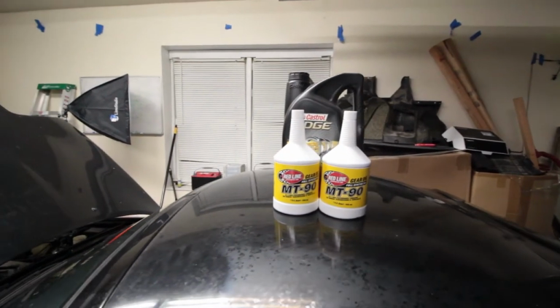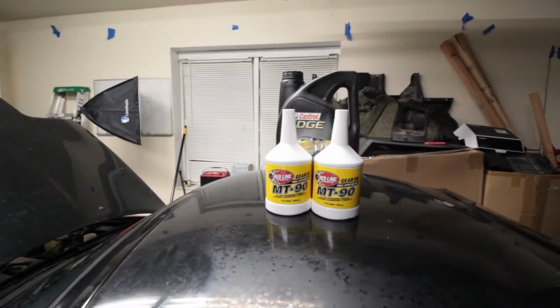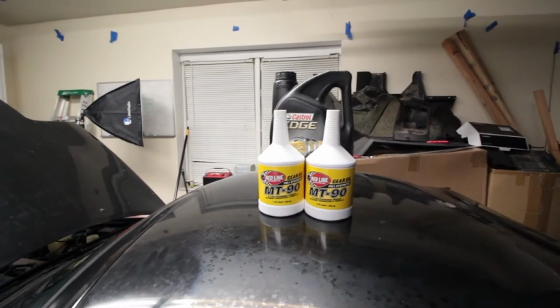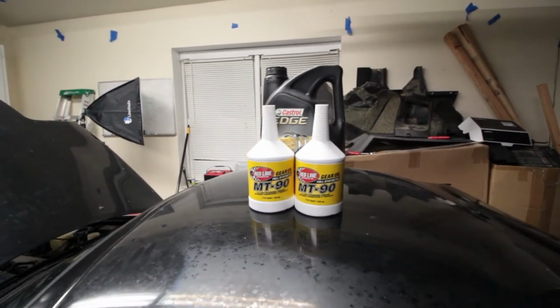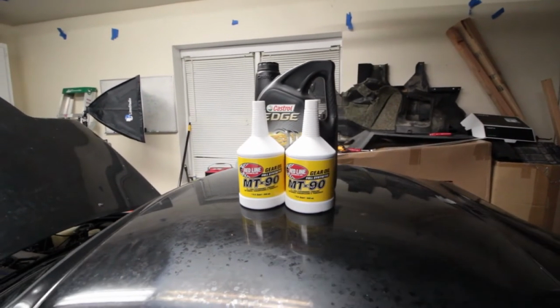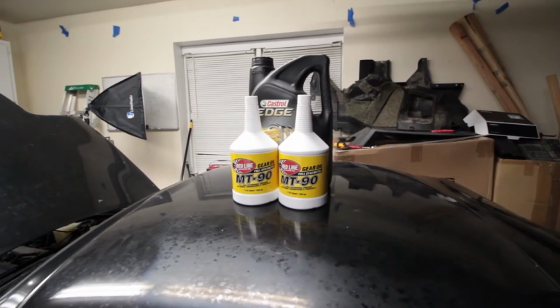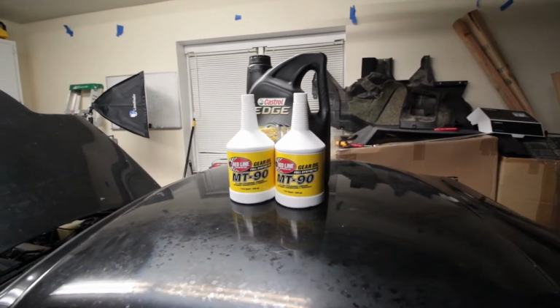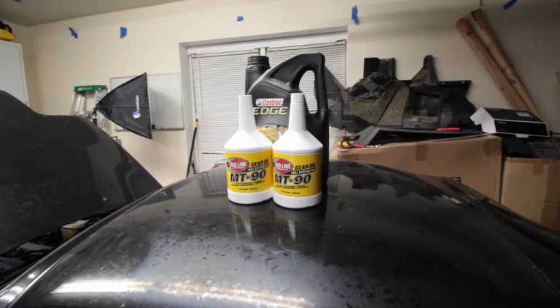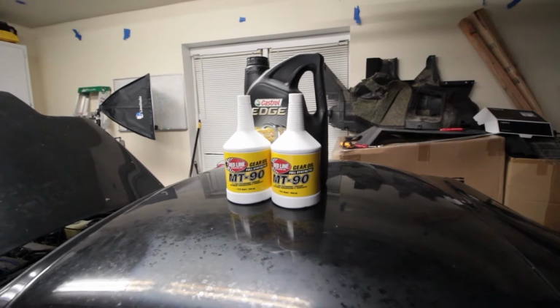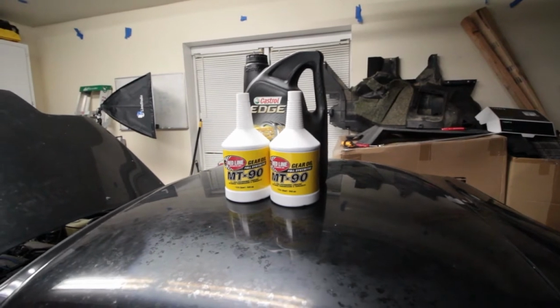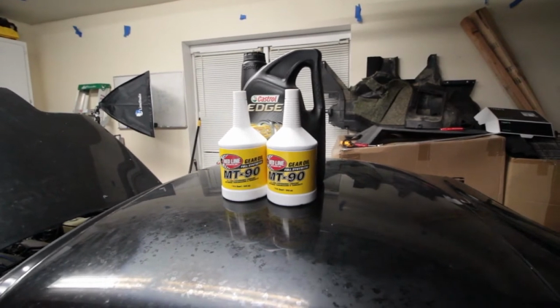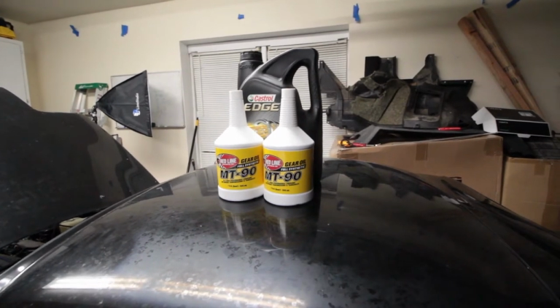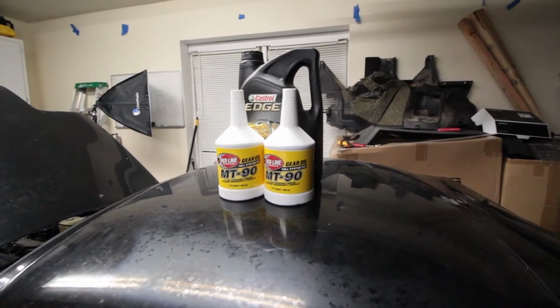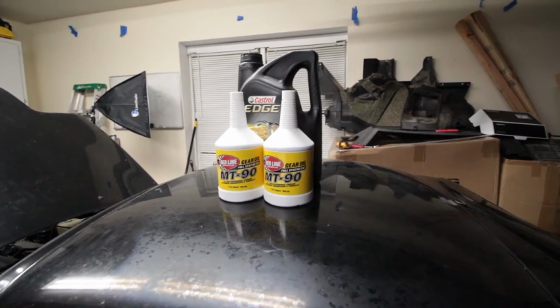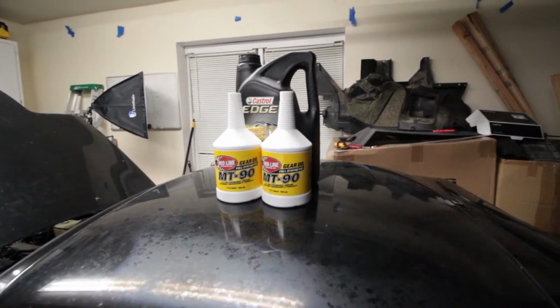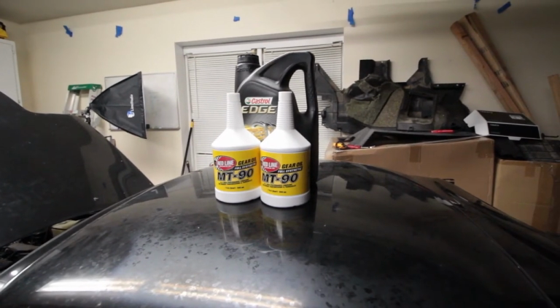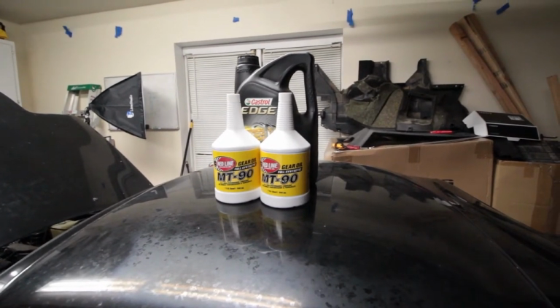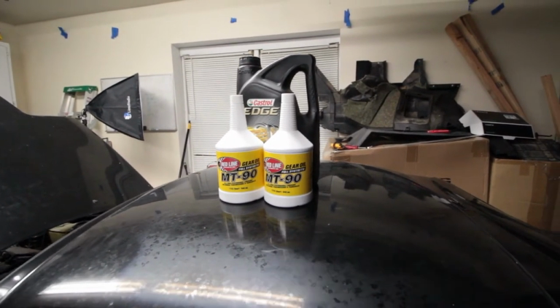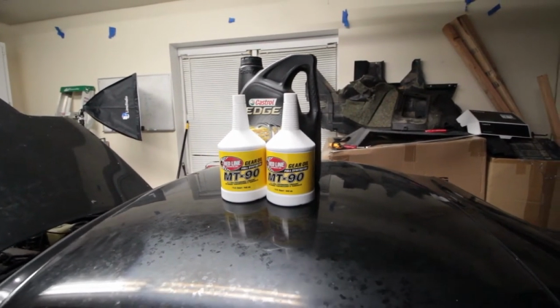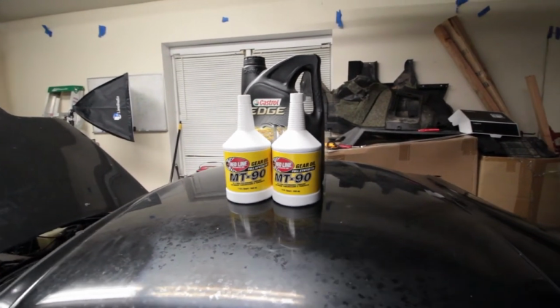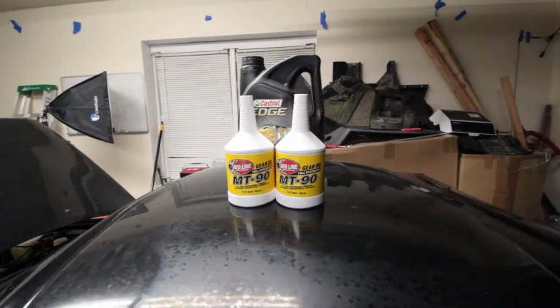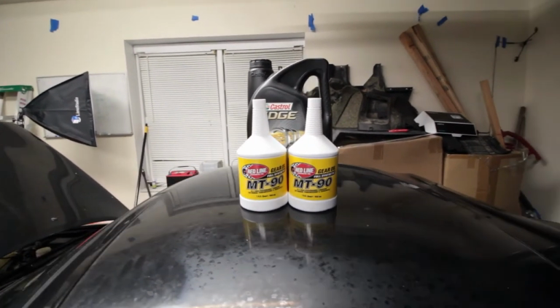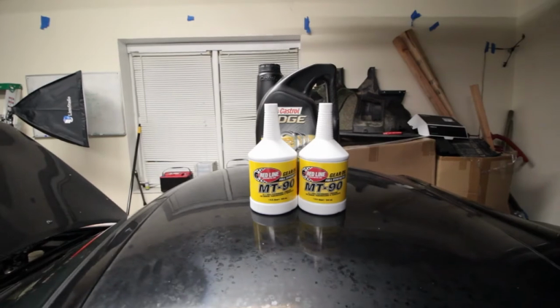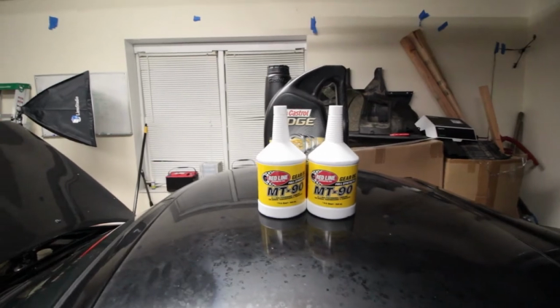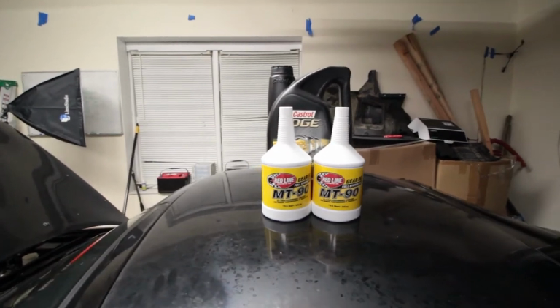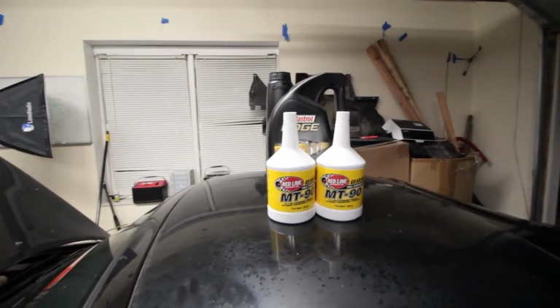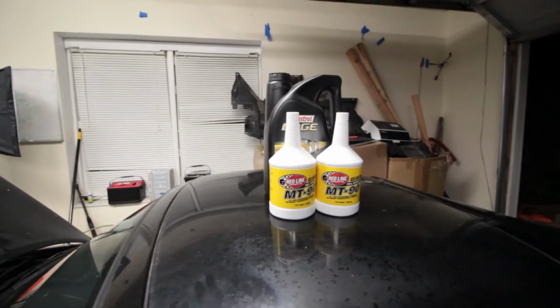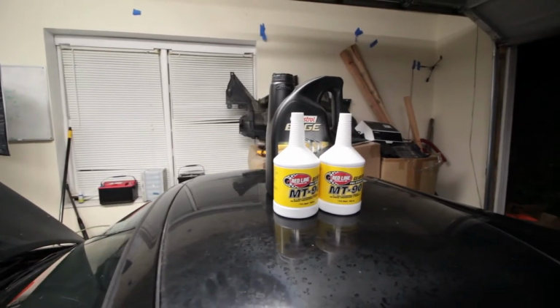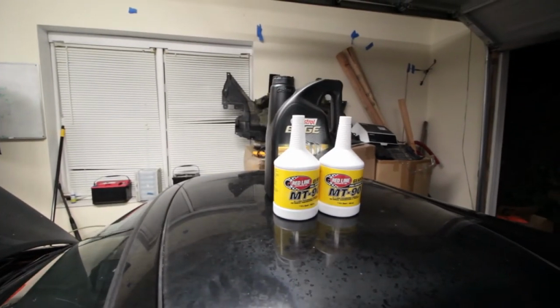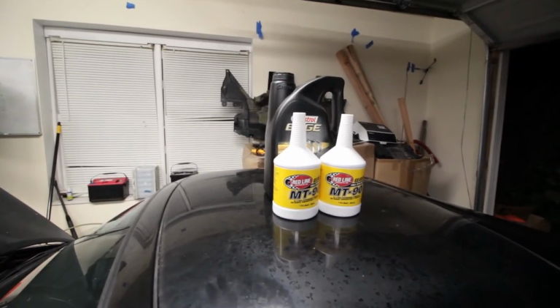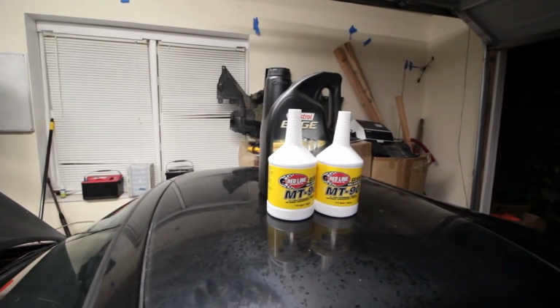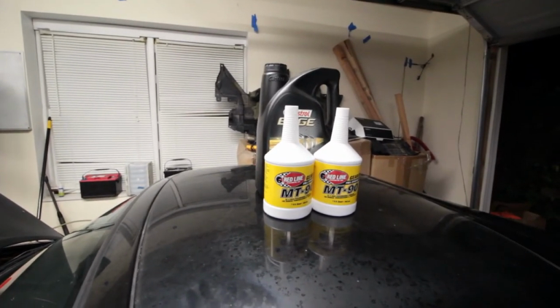Here are the fluids we're going with: the Redline MT90, two quarts of that — it's a GL4 transmission oil — and then just a synthetic 10W30 motor oil.